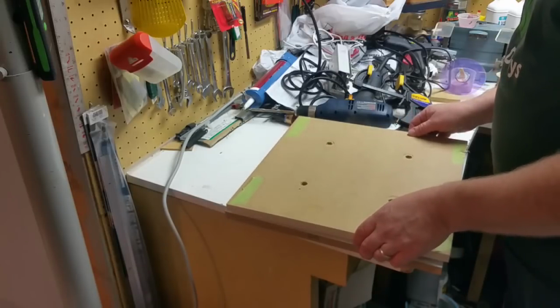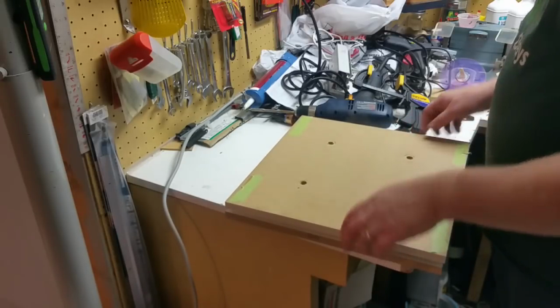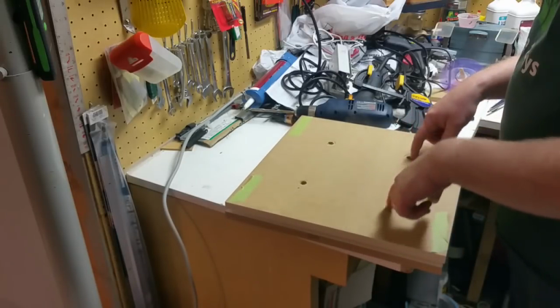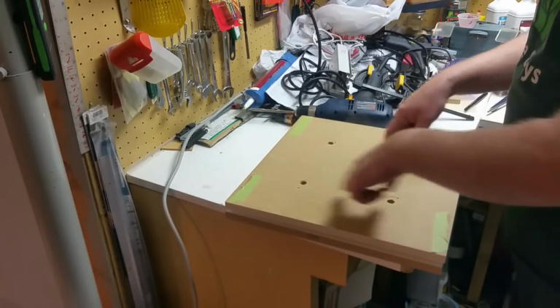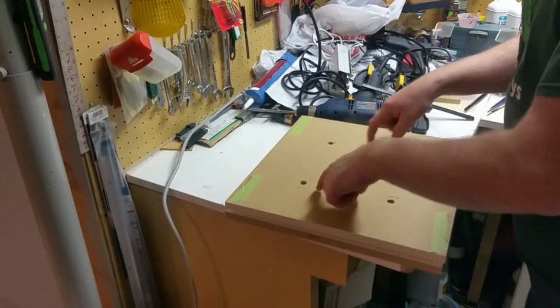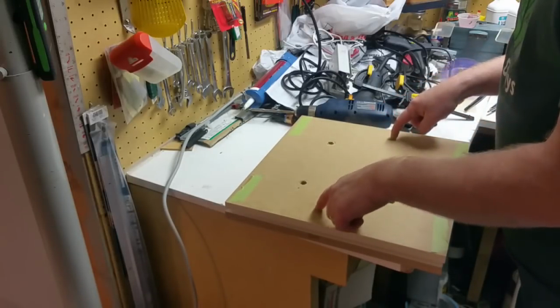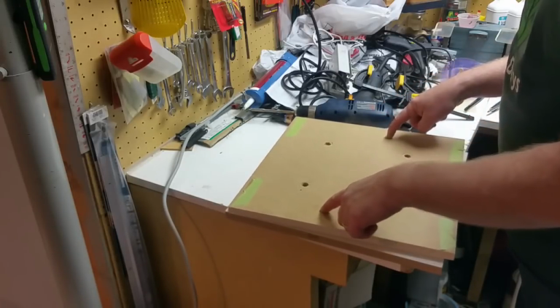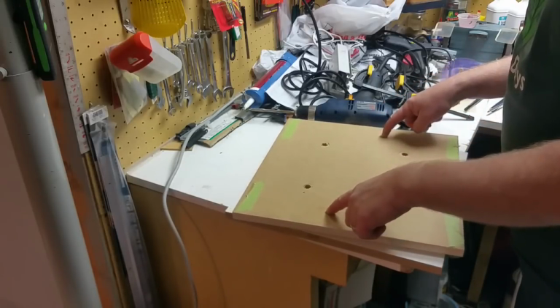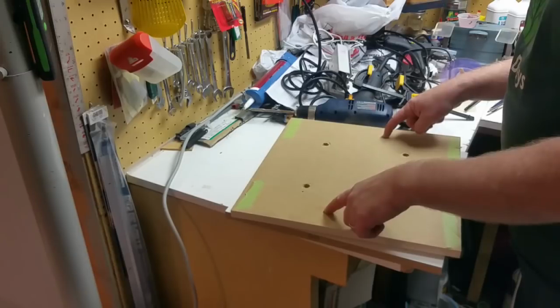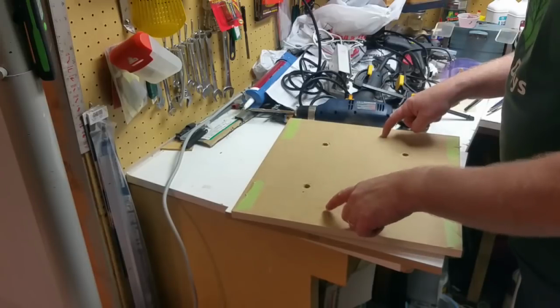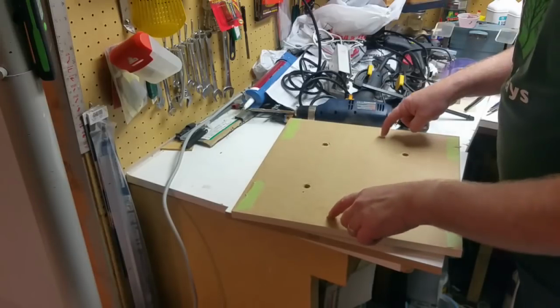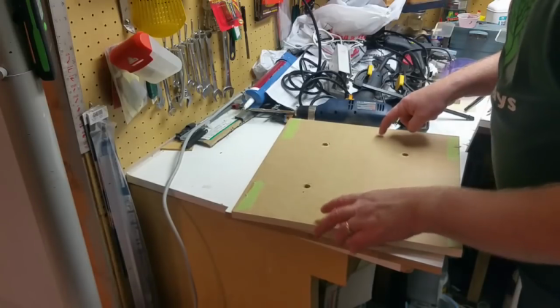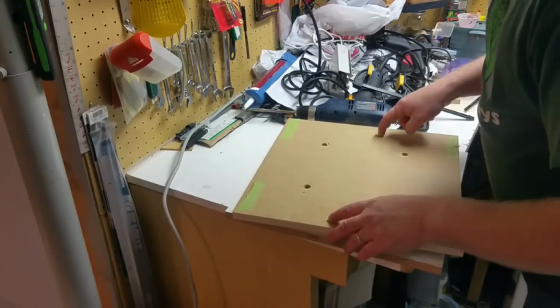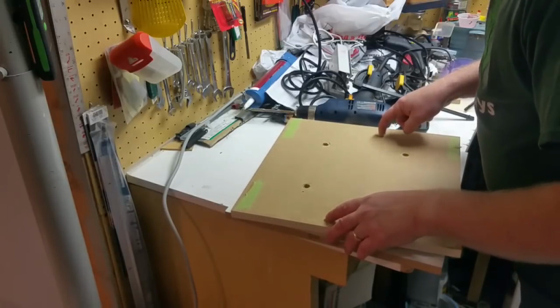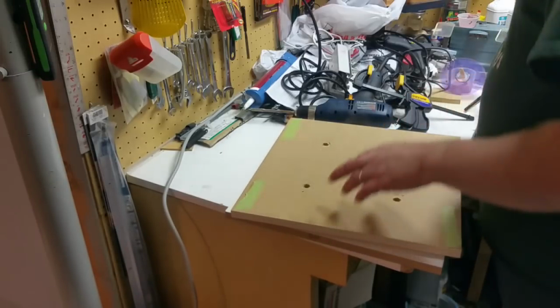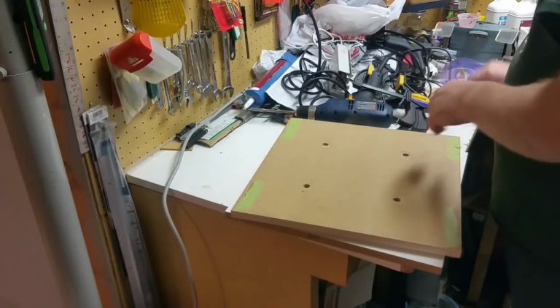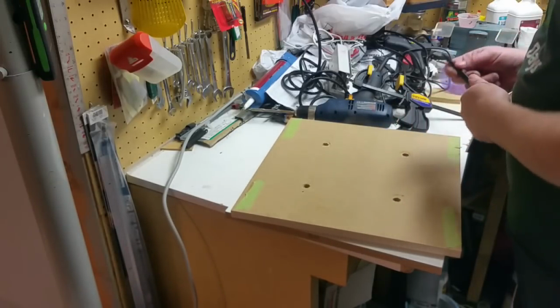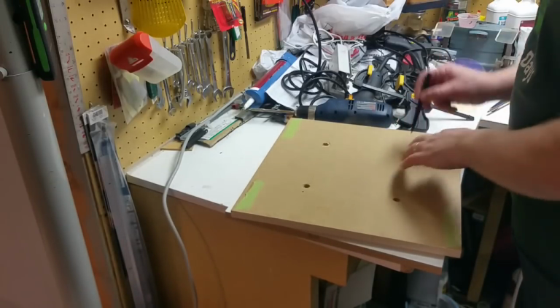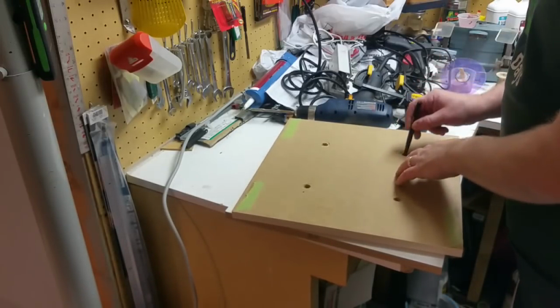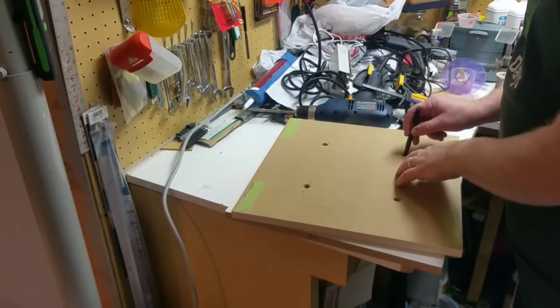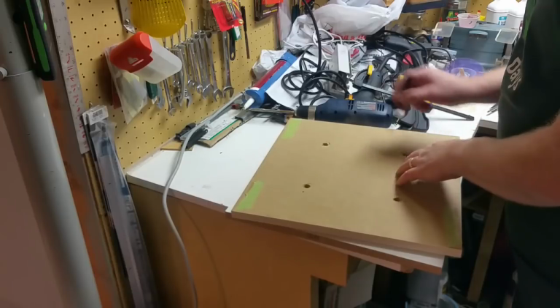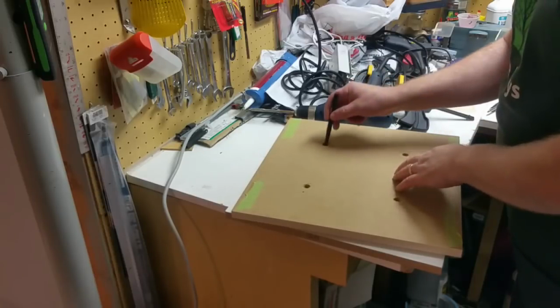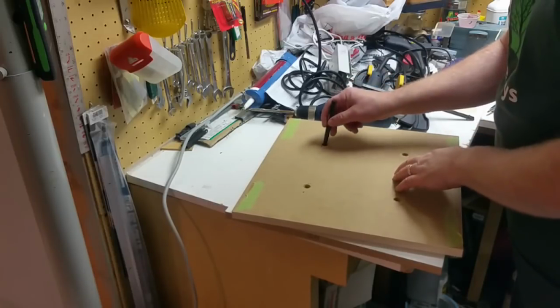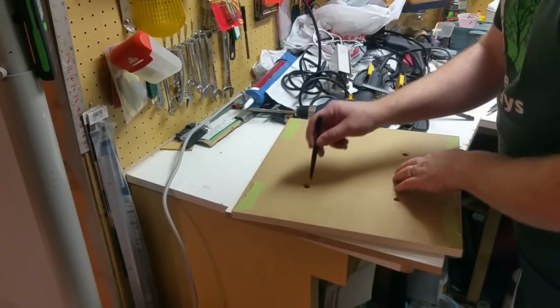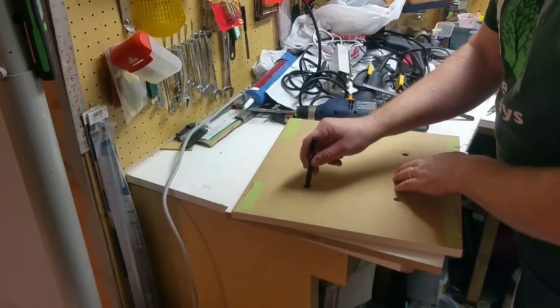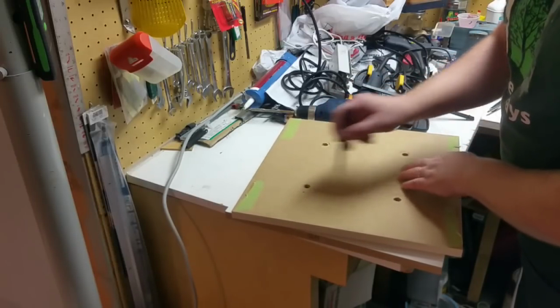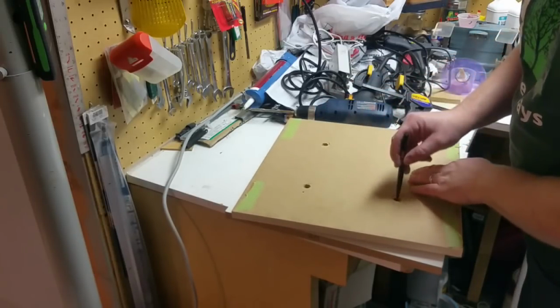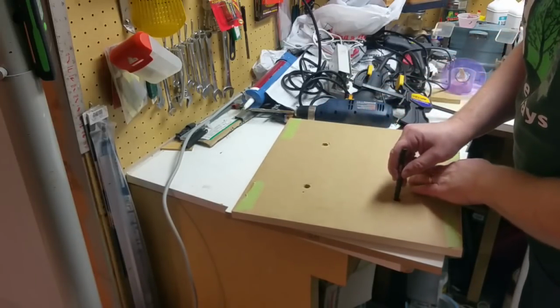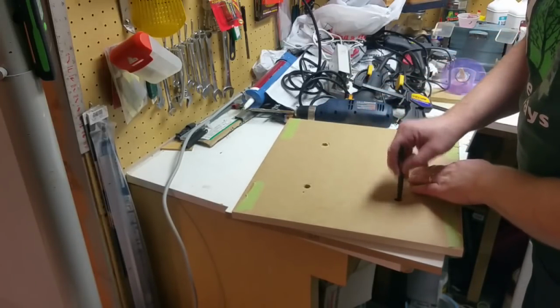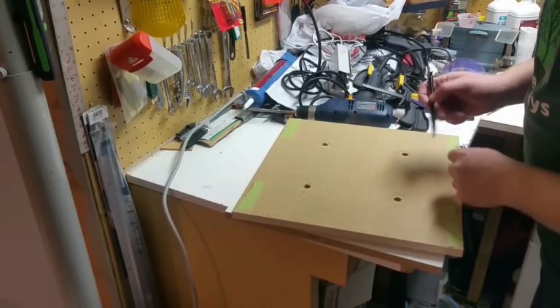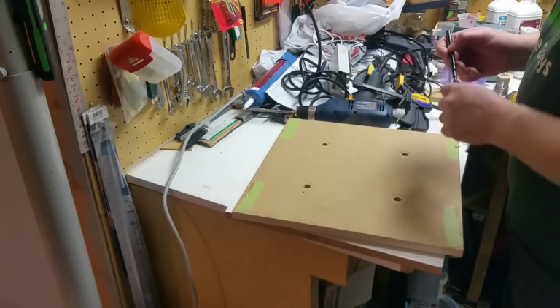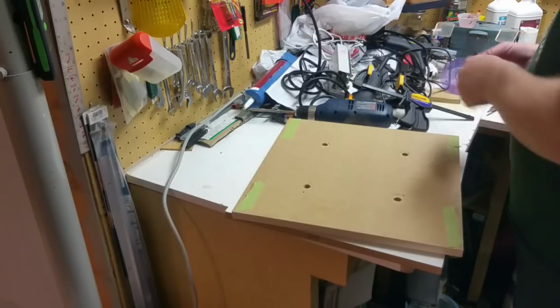Okay, so the holes disappeared there, but when I rotate it slightly they reappear. I think just so I don't mess it up...